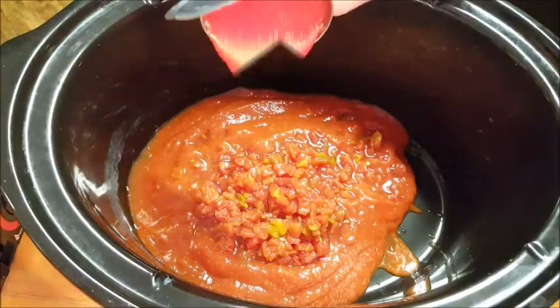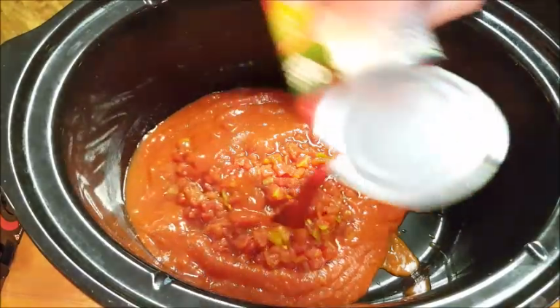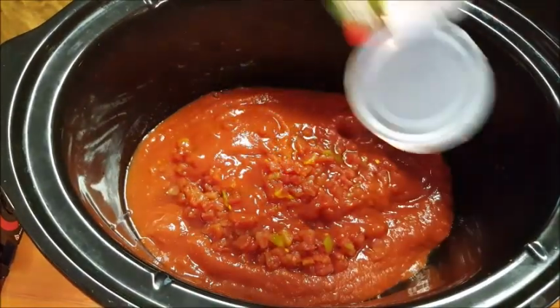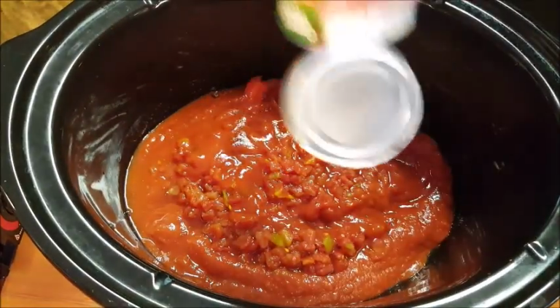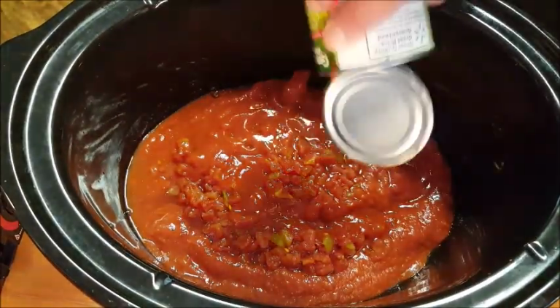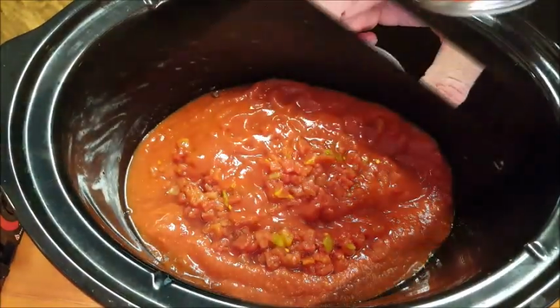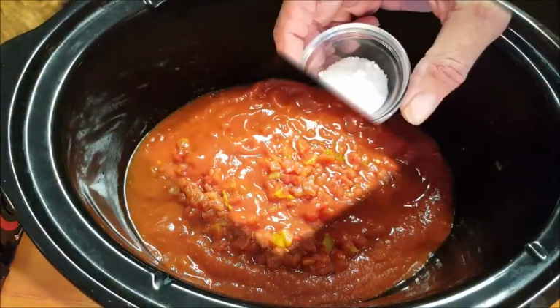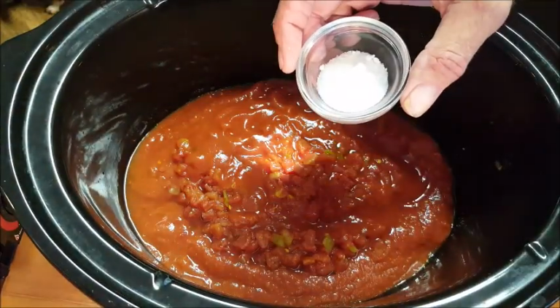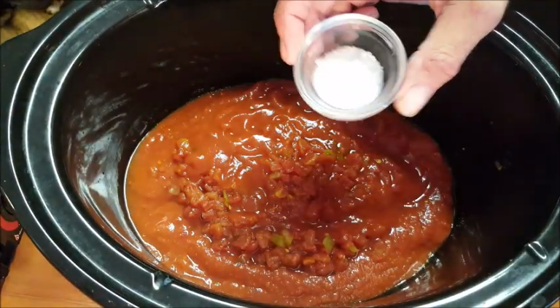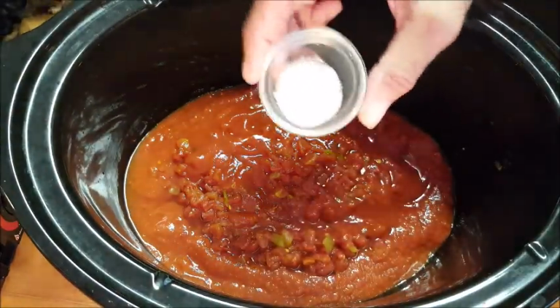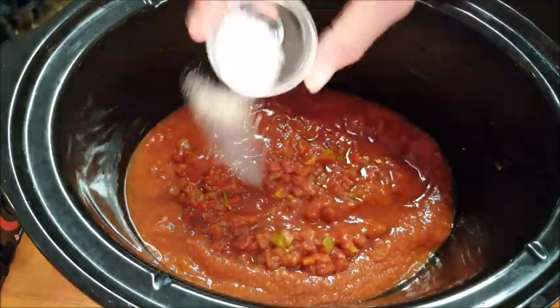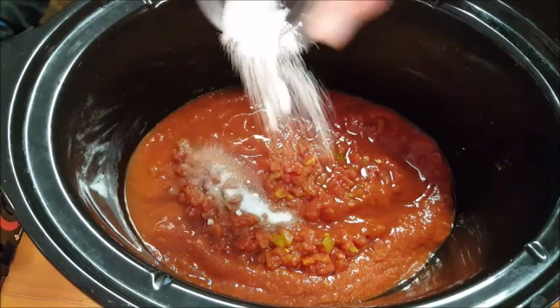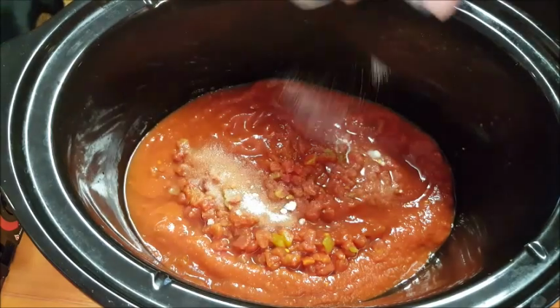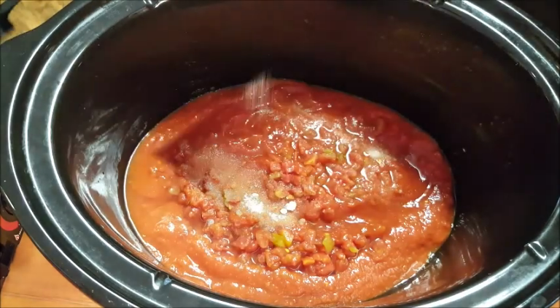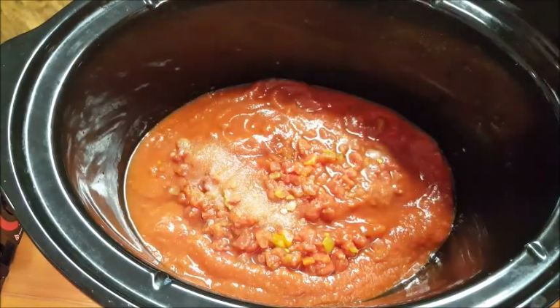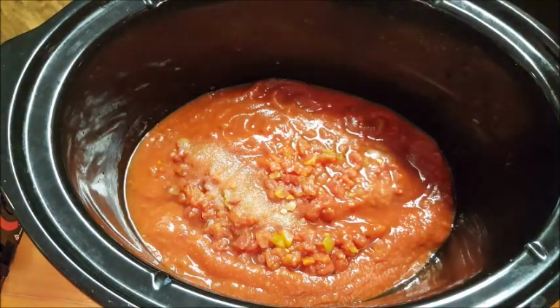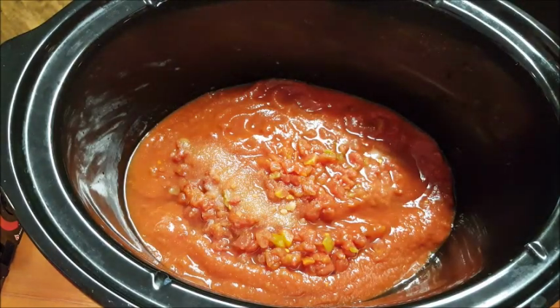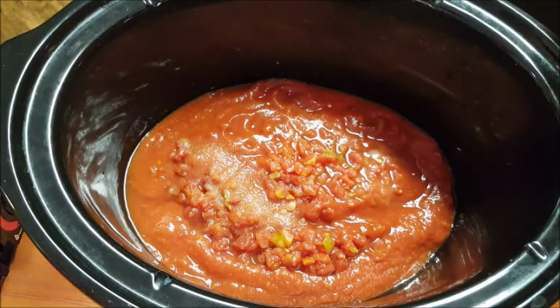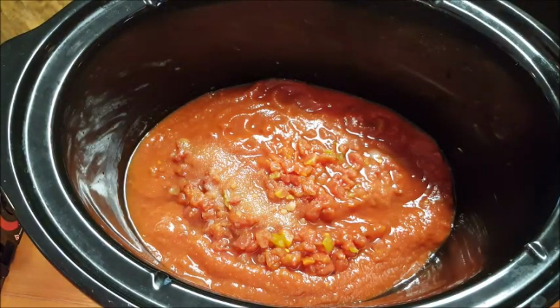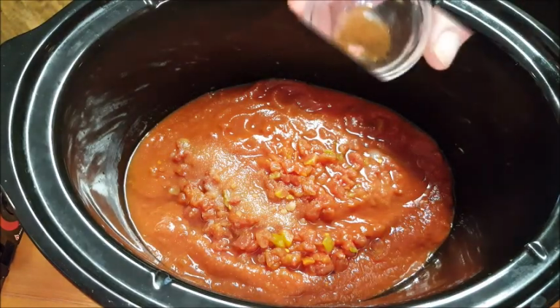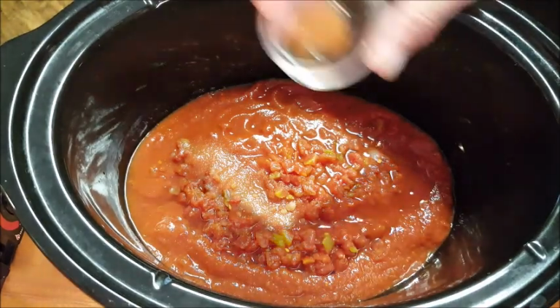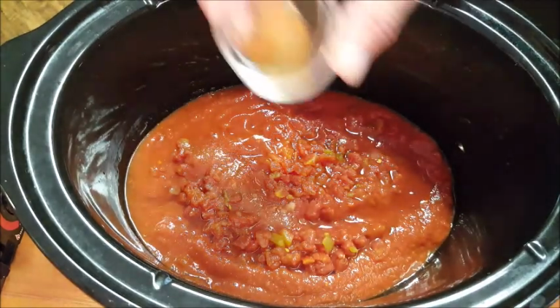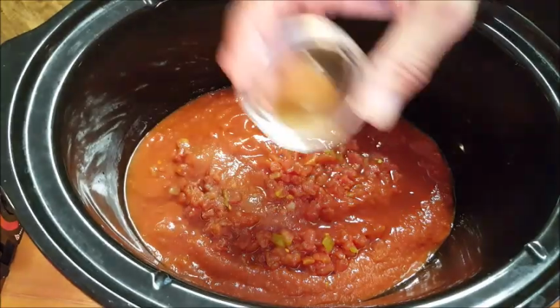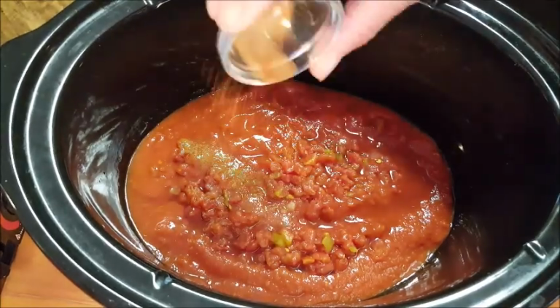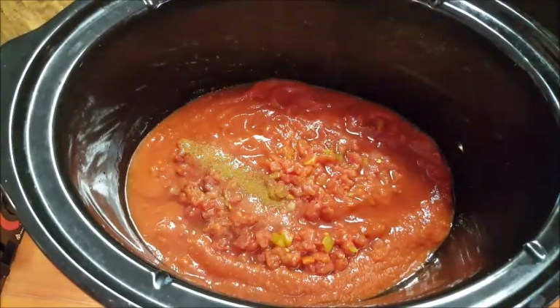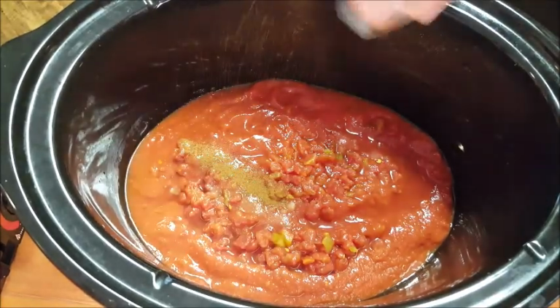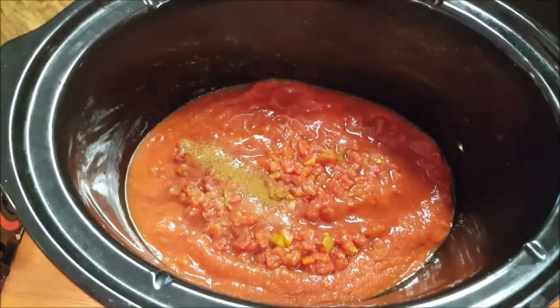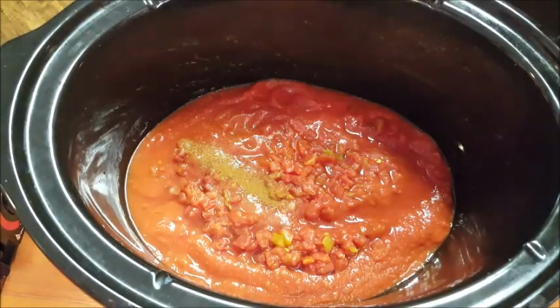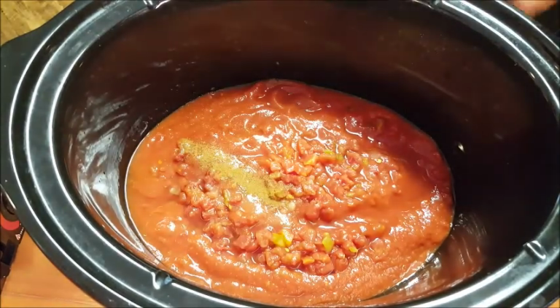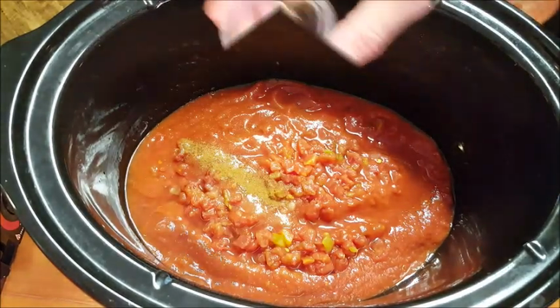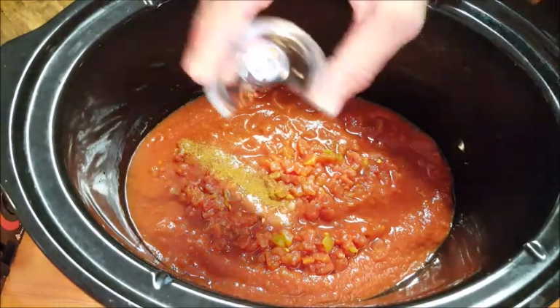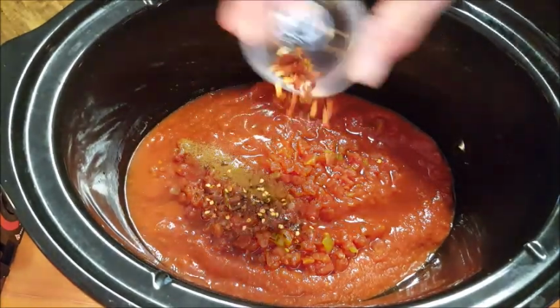Add some crushed tomatoes, some Rotel tomatoes and chilies for a little heat, some tomato sauce or paste. And whenever you use this many tomato products, add some sugar — it neutralizes all the acidity so it doesn't have quite a bite. That's something I do in all my chili.